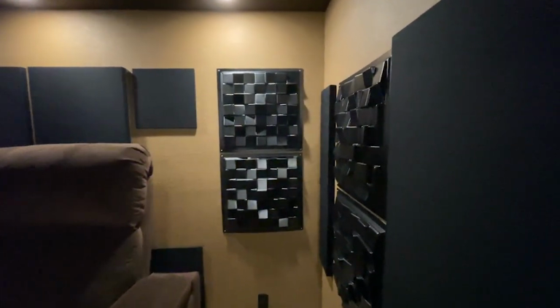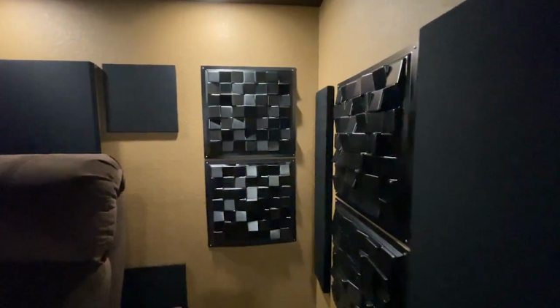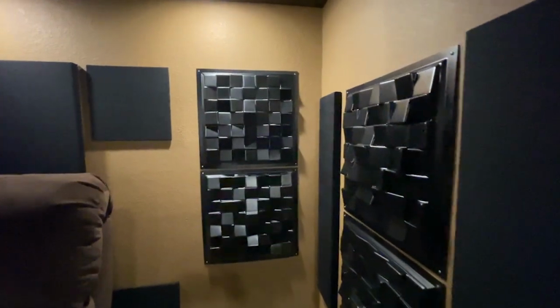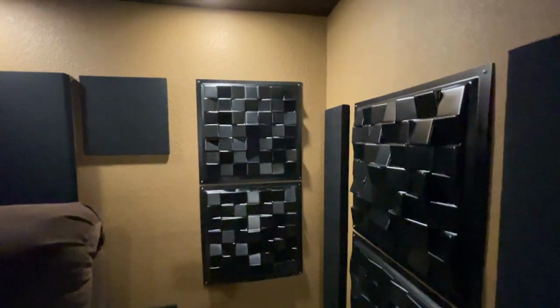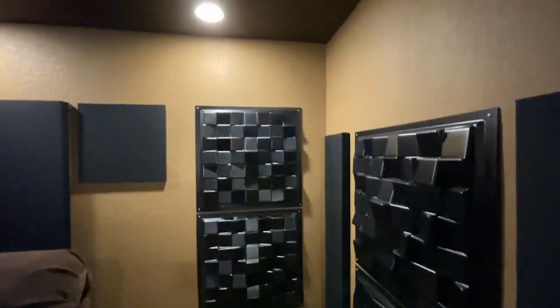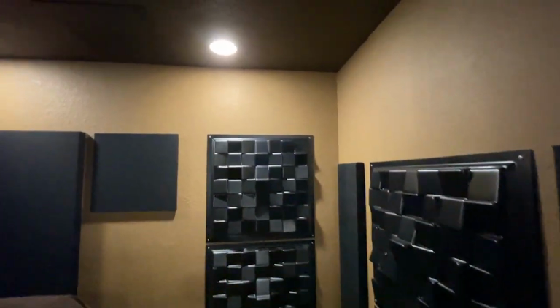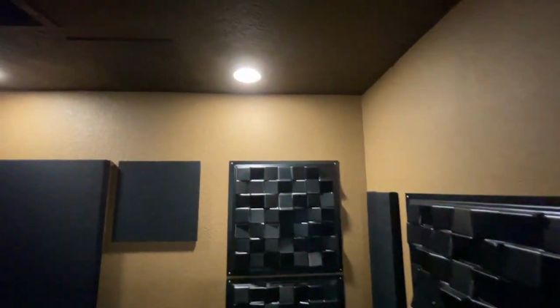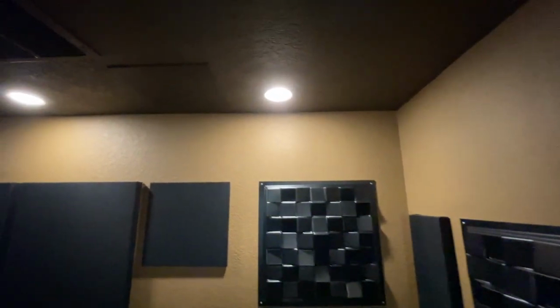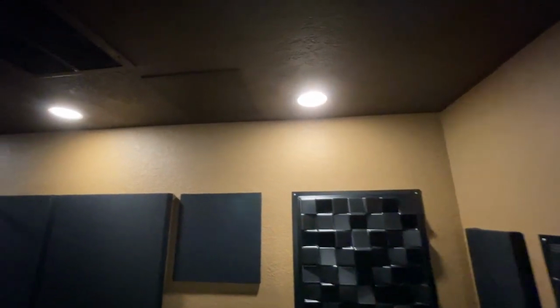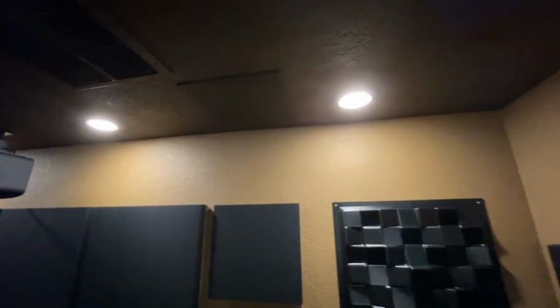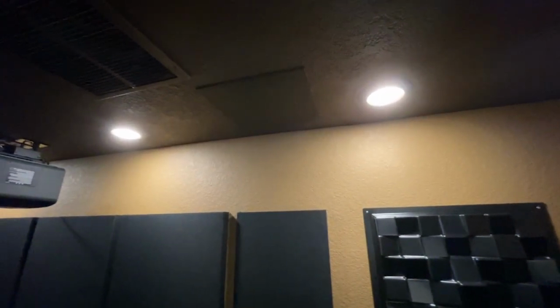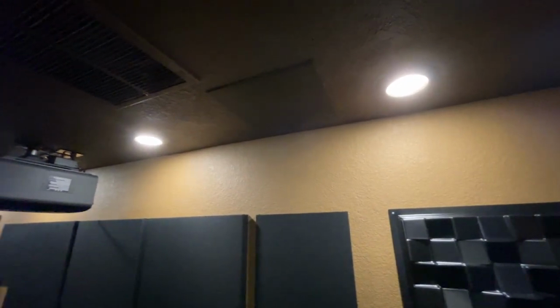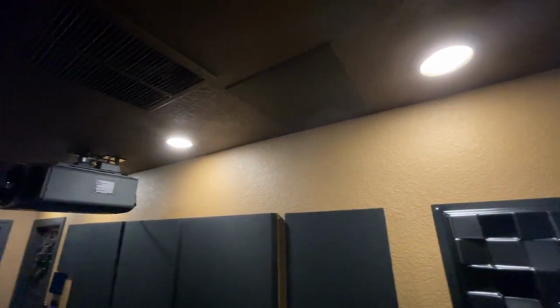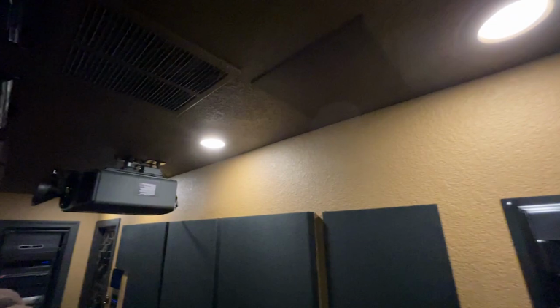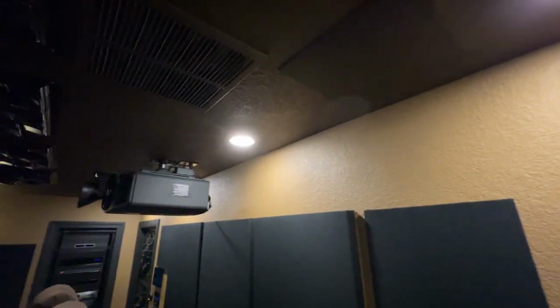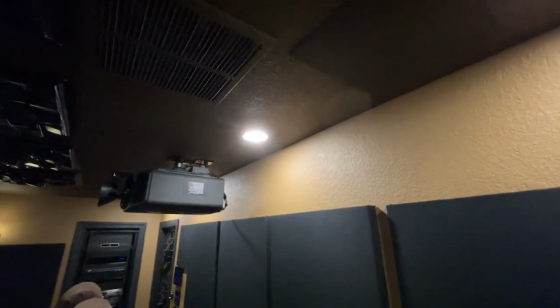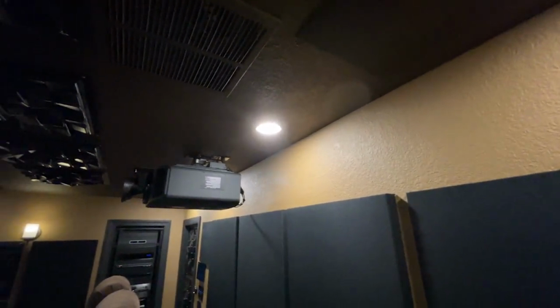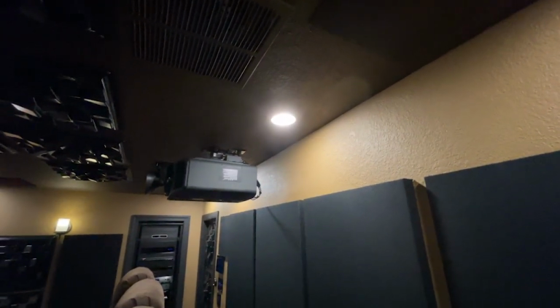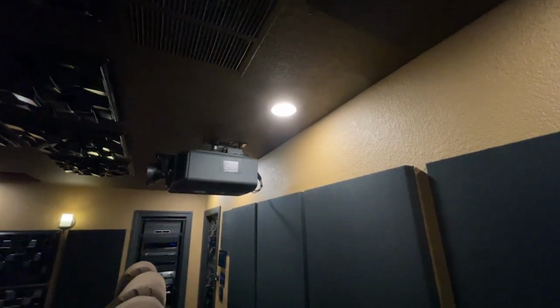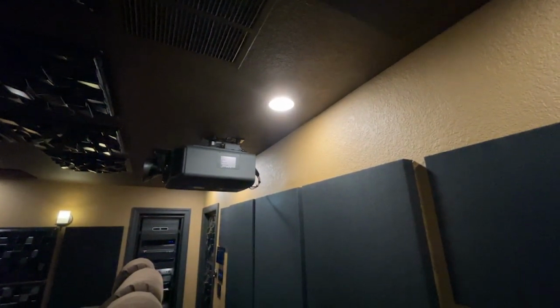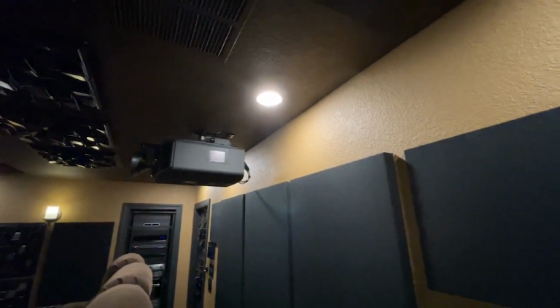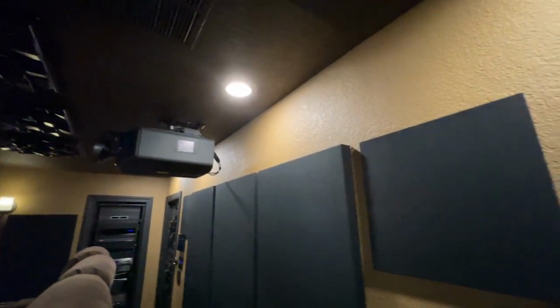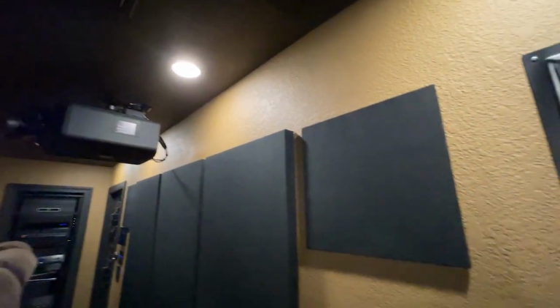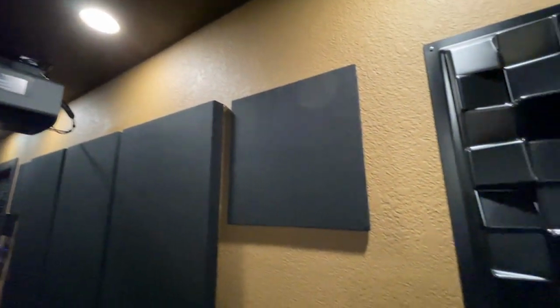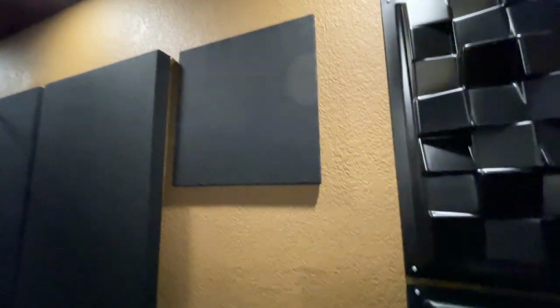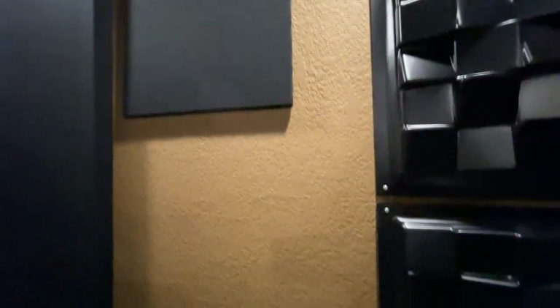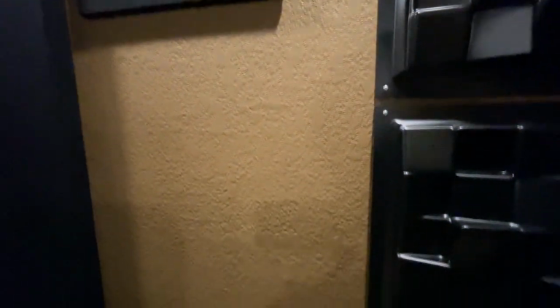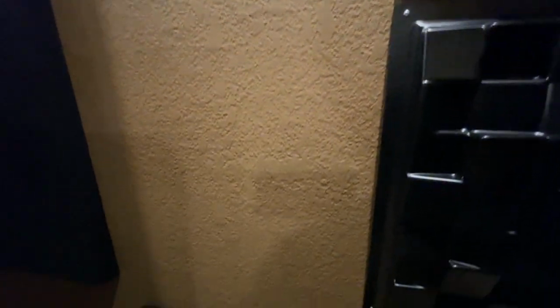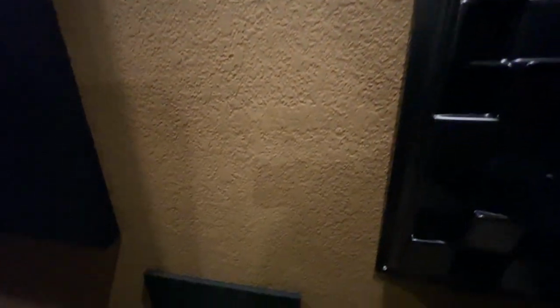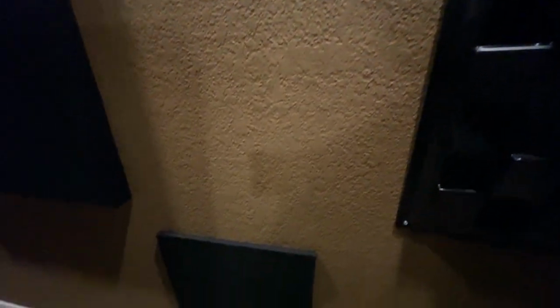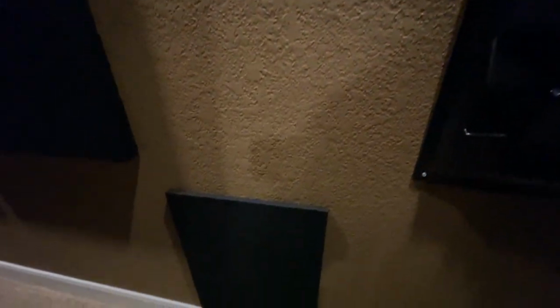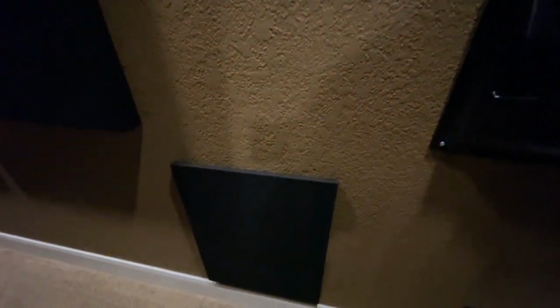Now we're going to the speakers on the back wall — the rear surrounds, rear Atmos height, and the rear subs. Now we're looking at the rear Atmos, the rear surrounds, and the rear sub.